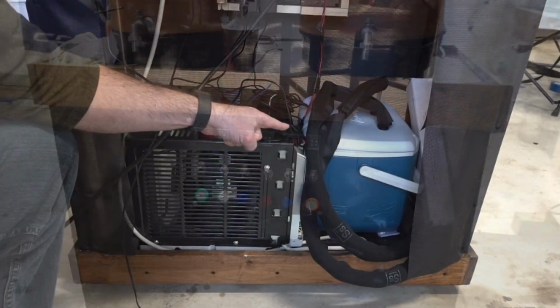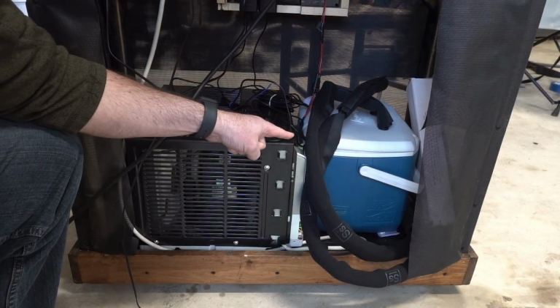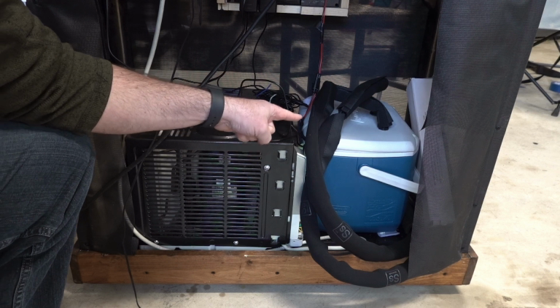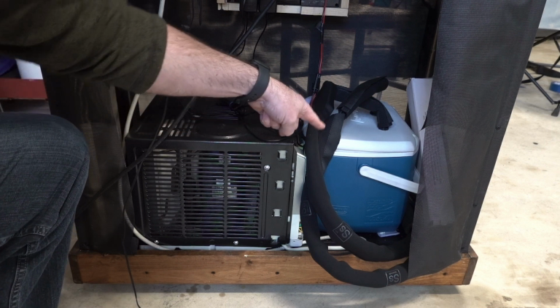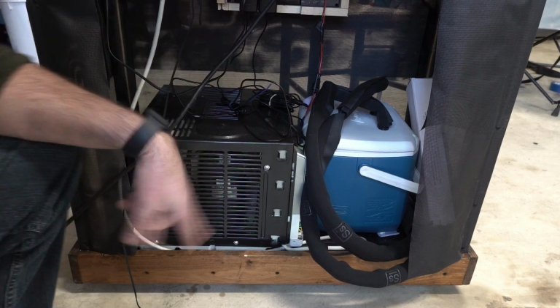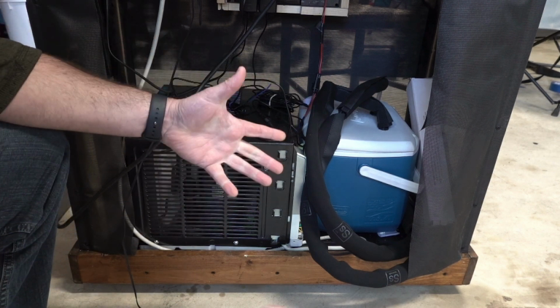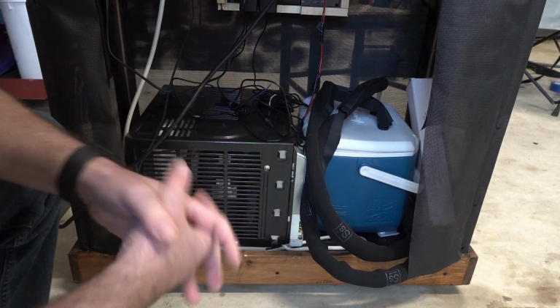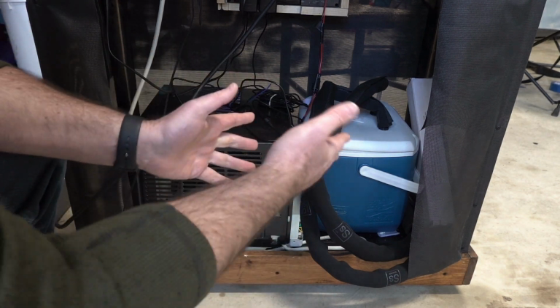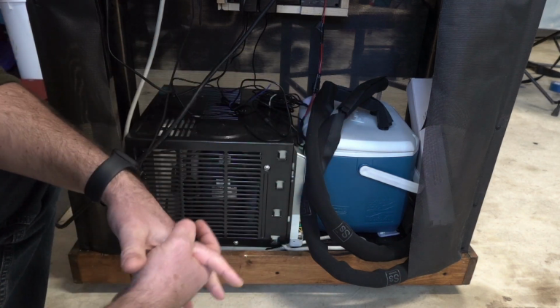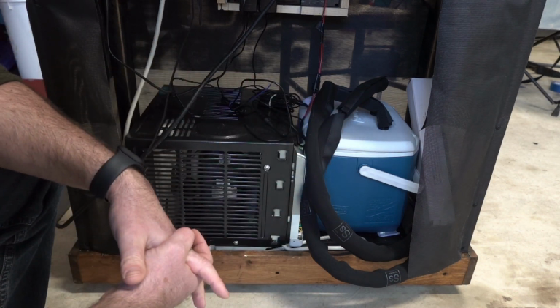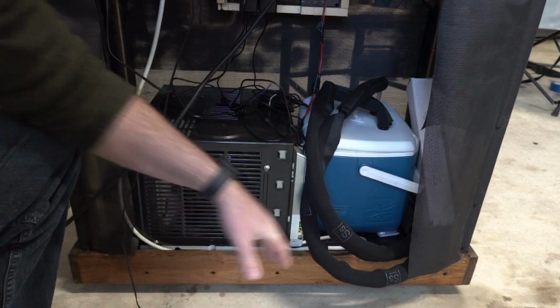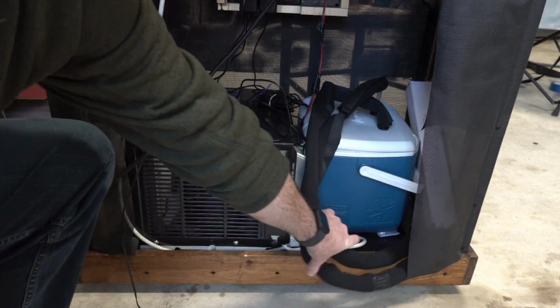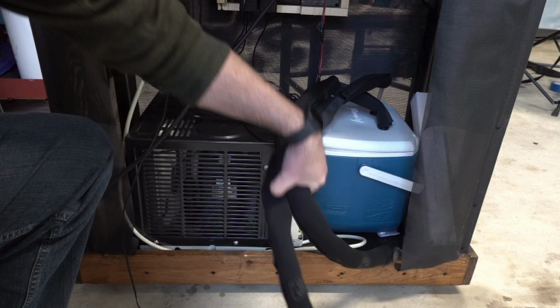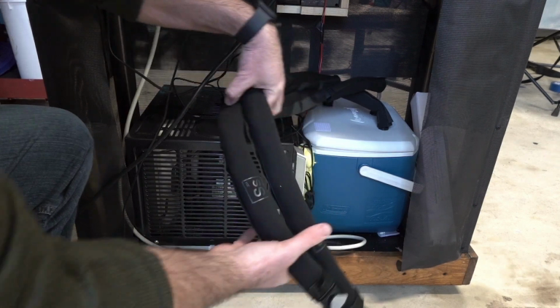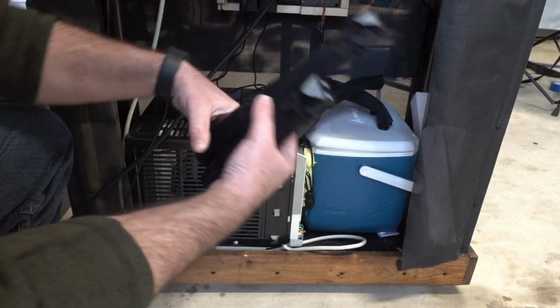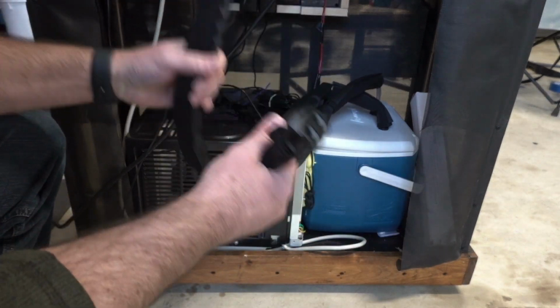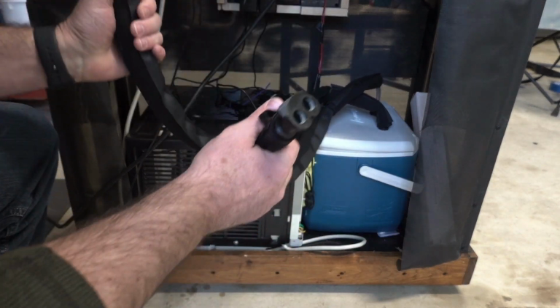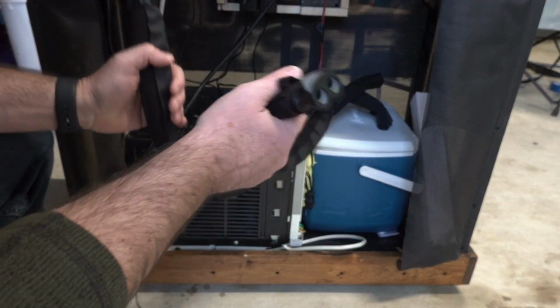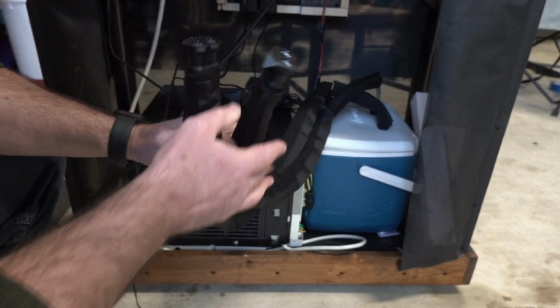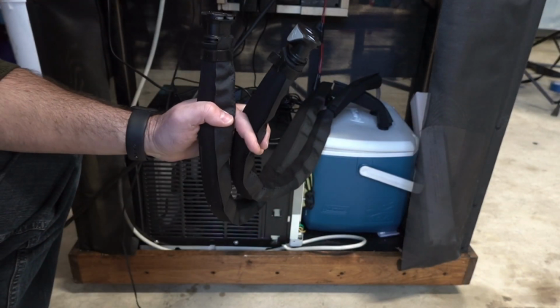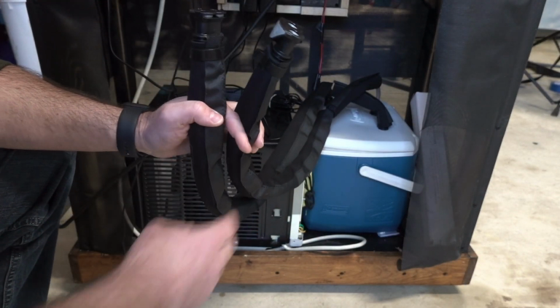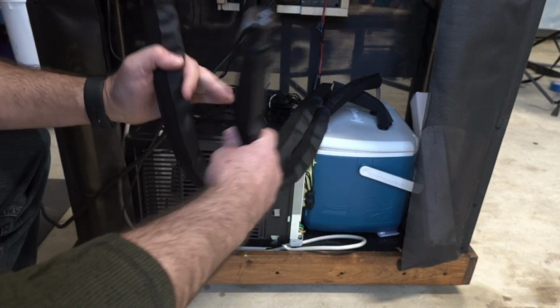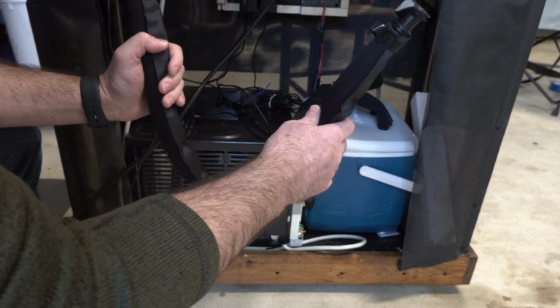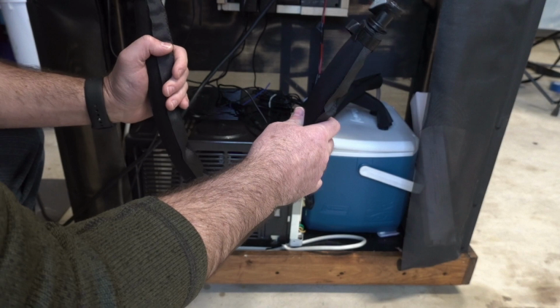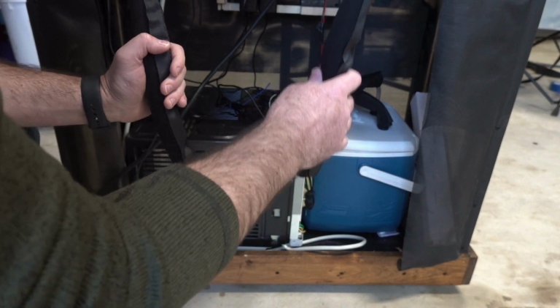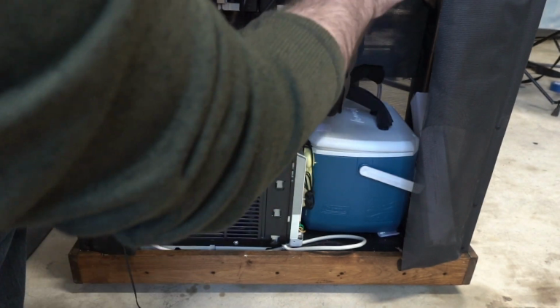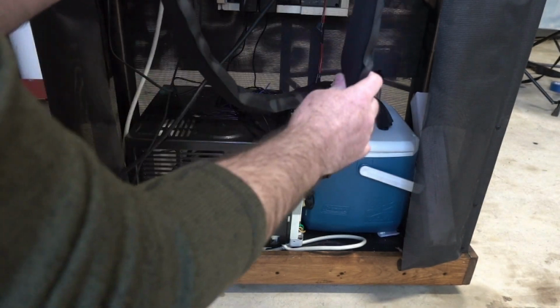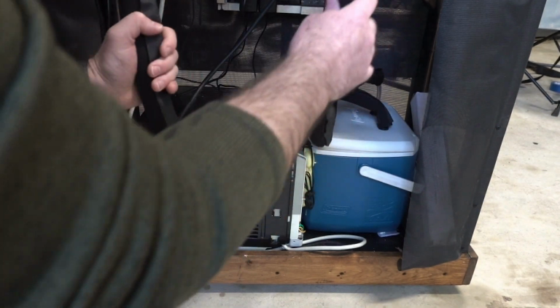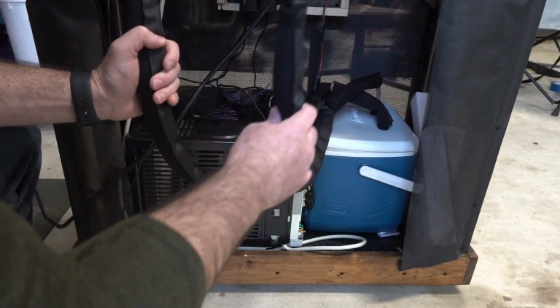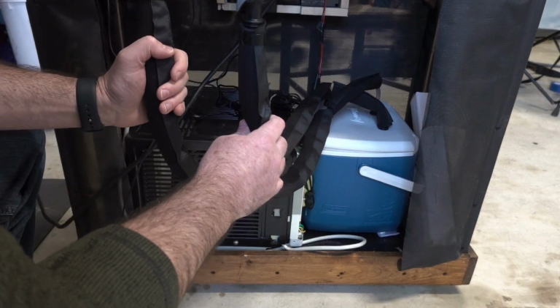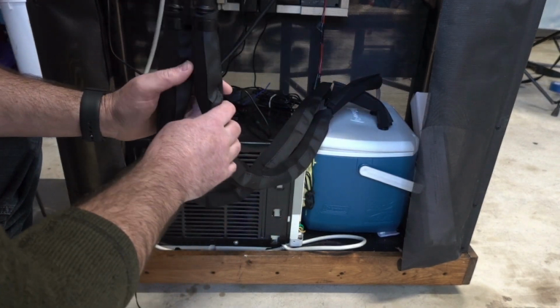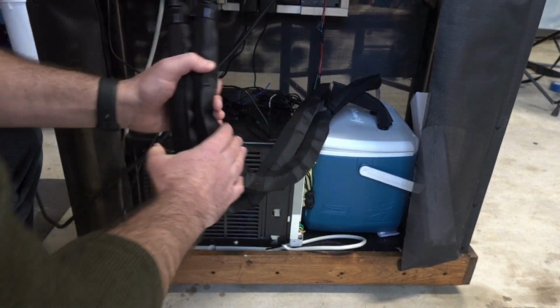After I finished modifying the air conditioner and plumbing the glycol cooler, I decided to add a quick connect system to the coolant lines. This allows me to quickly connect and disconnect the lines from the fermenters.